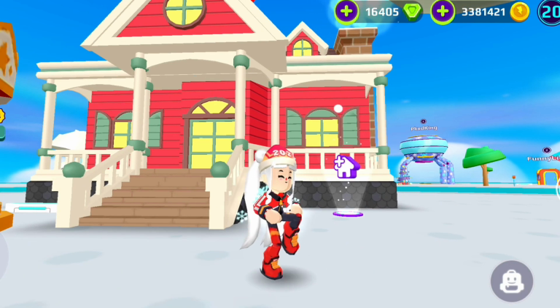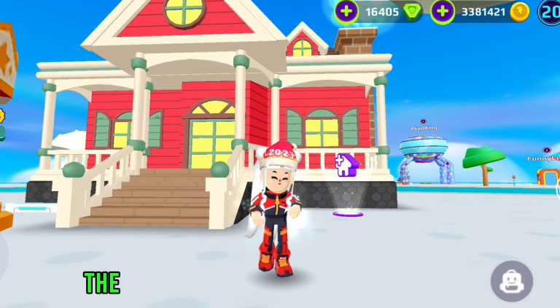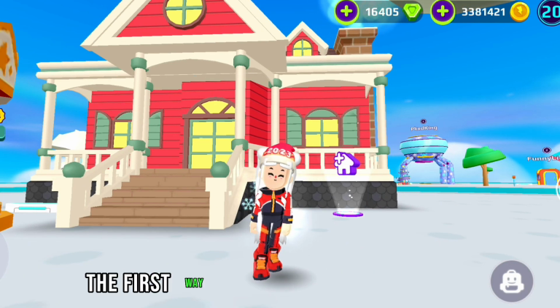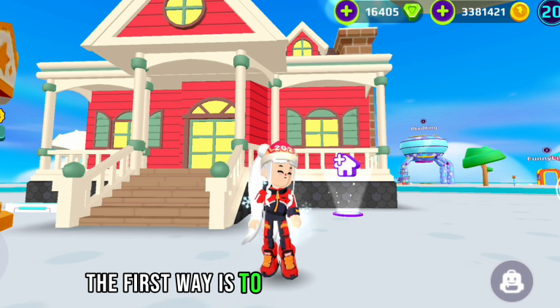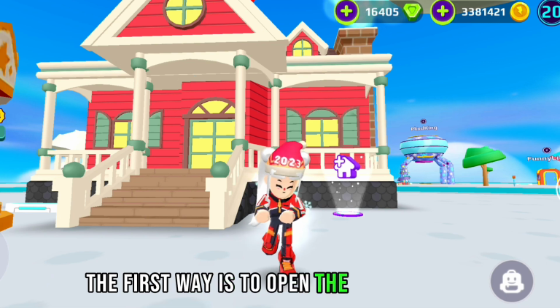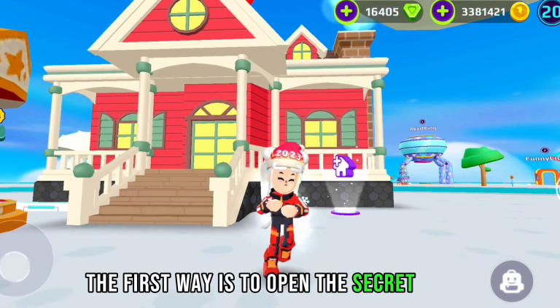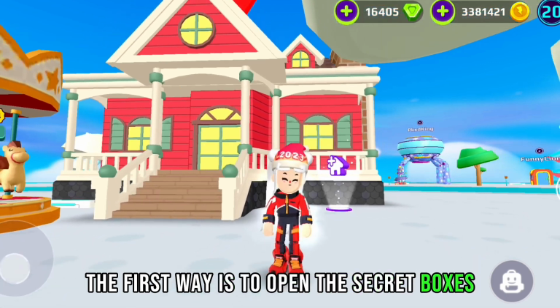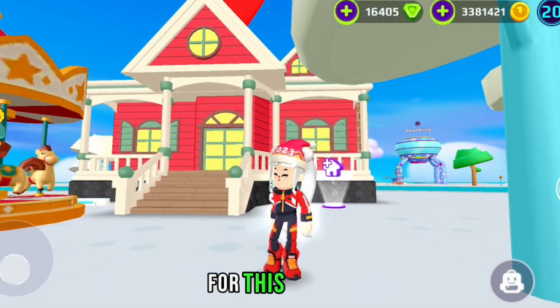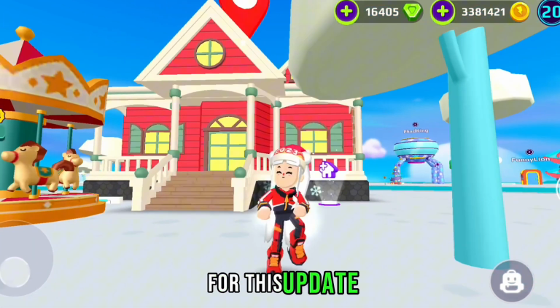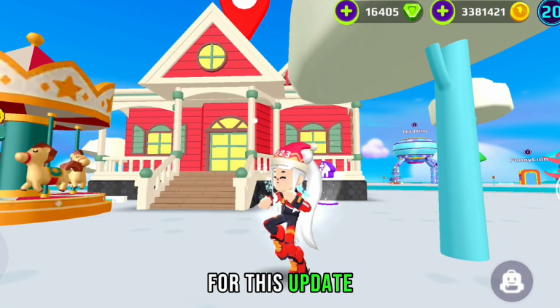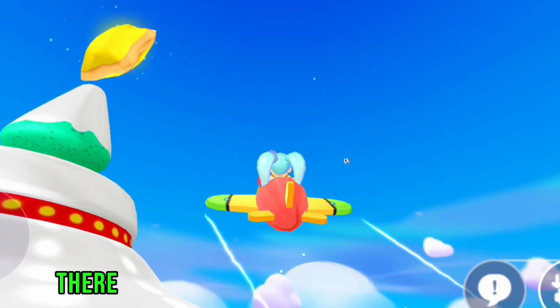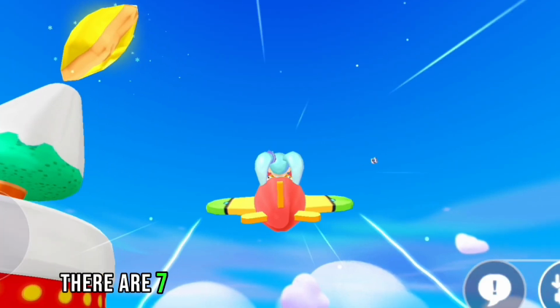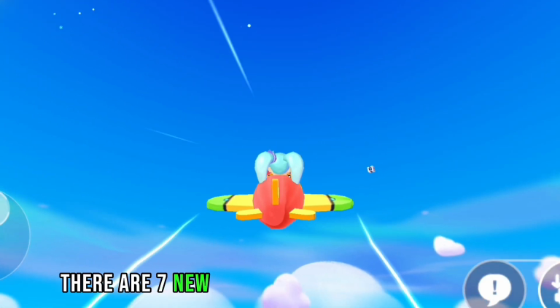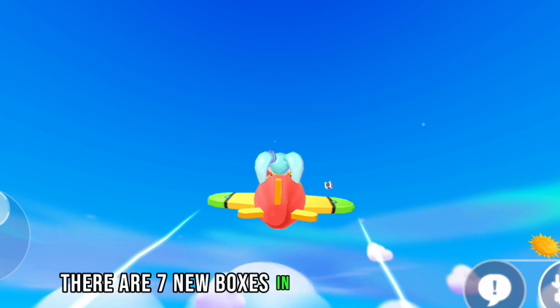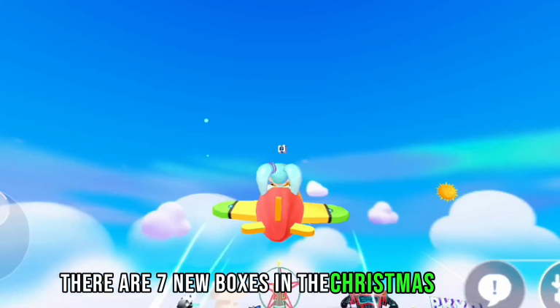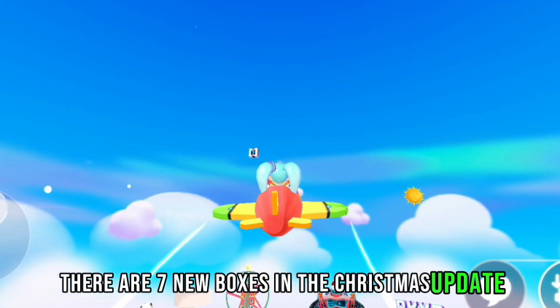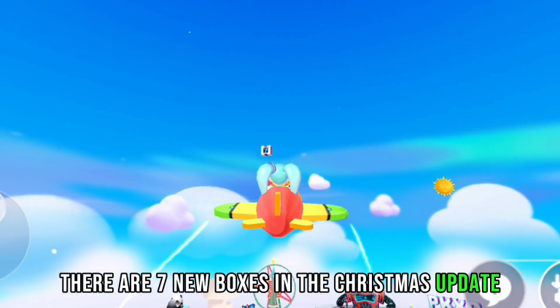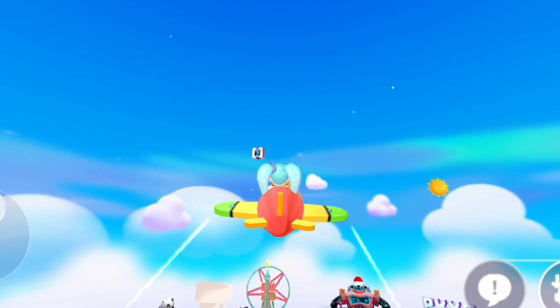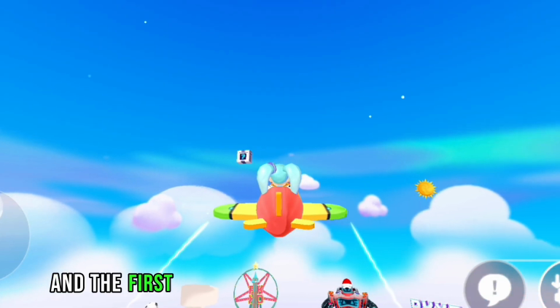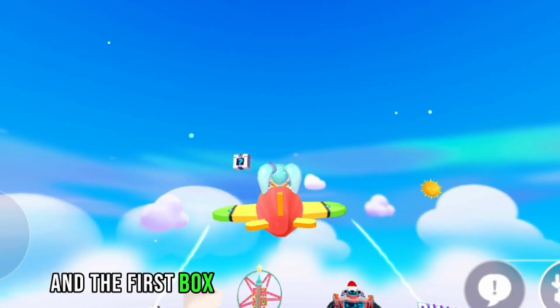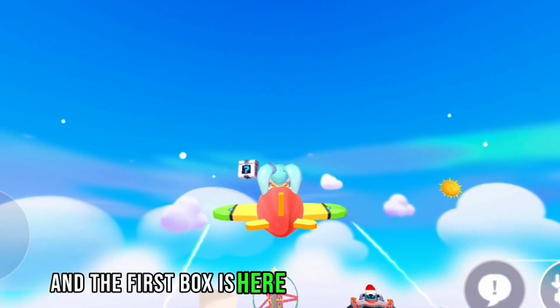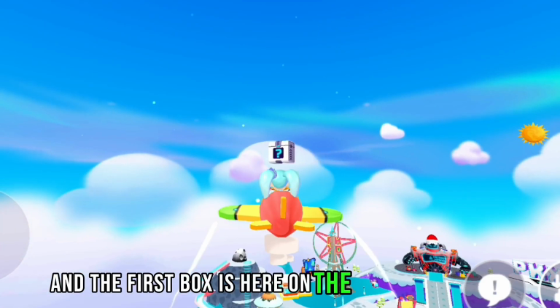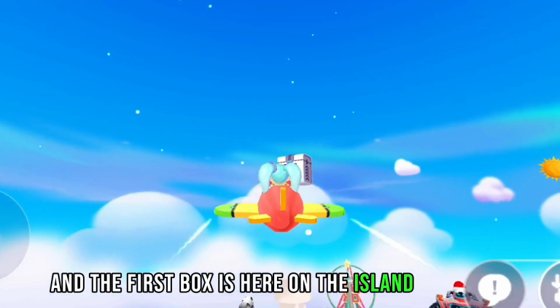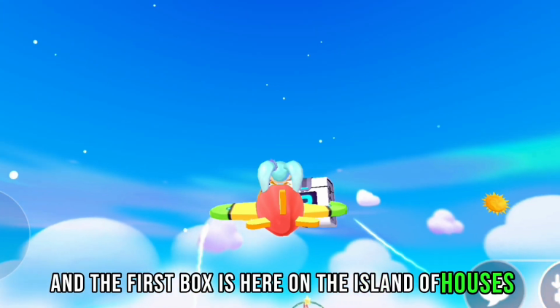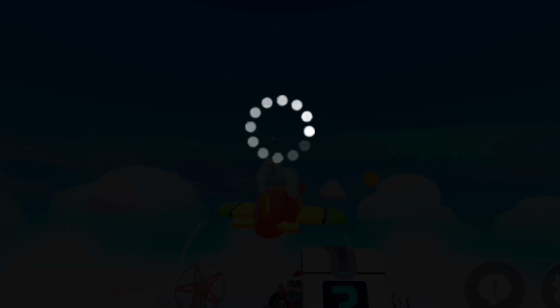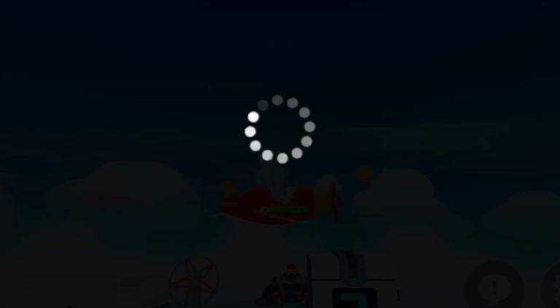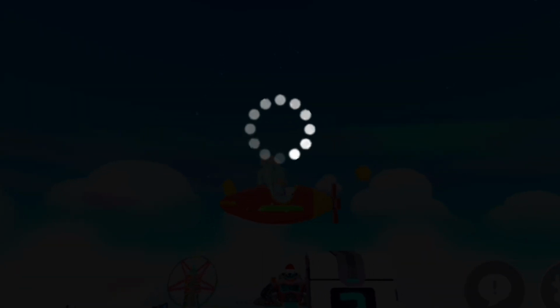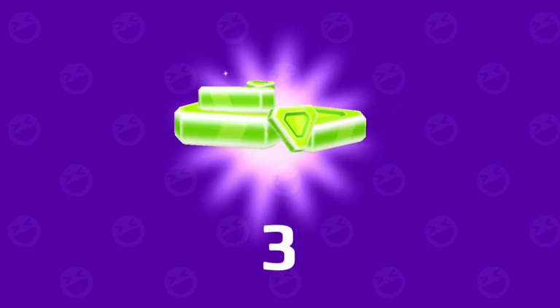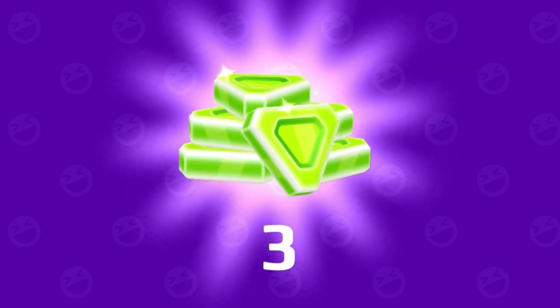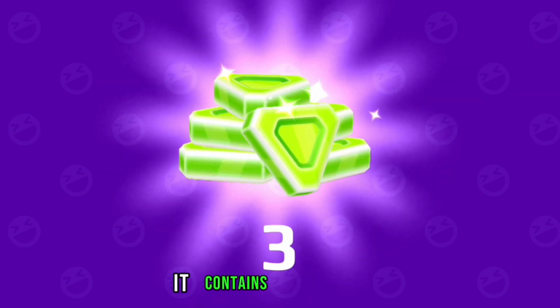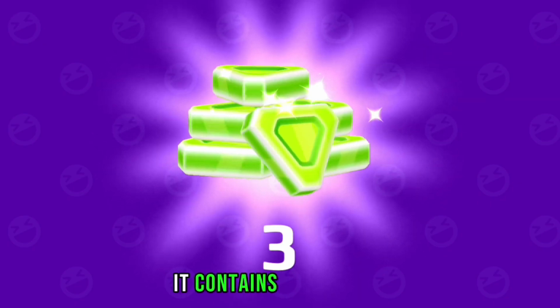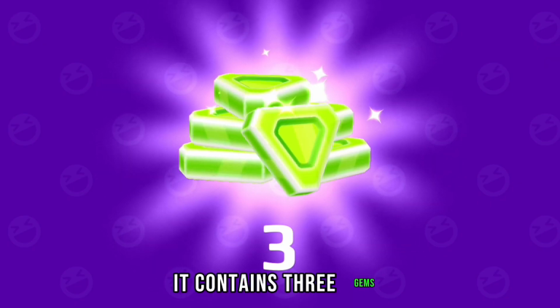The first way is to open the secret boxes for this update. There are seven new boxes in the Christmas update, and the first box is here on the Island of Houses. It contains three gems.